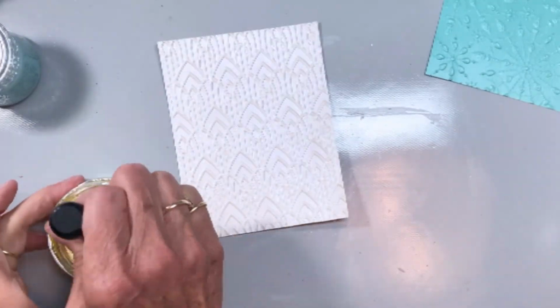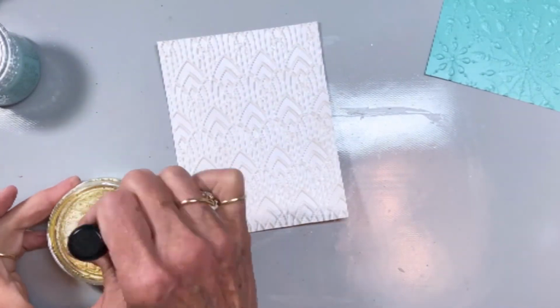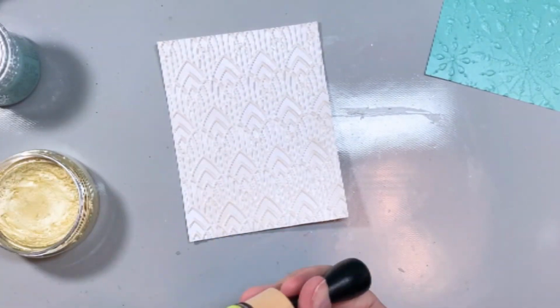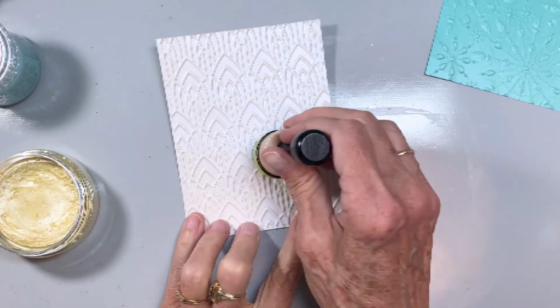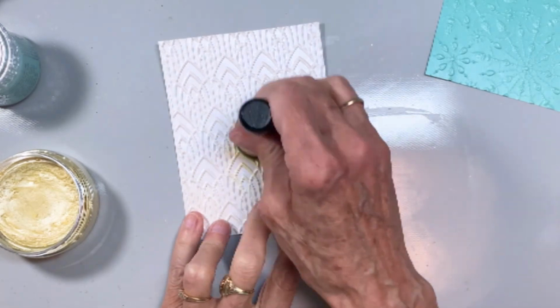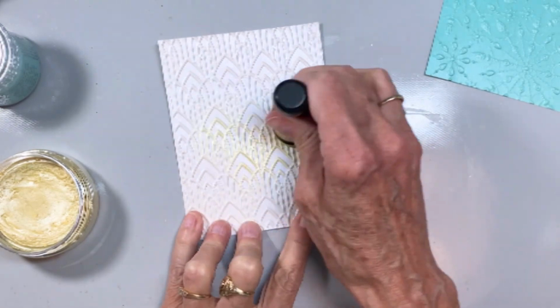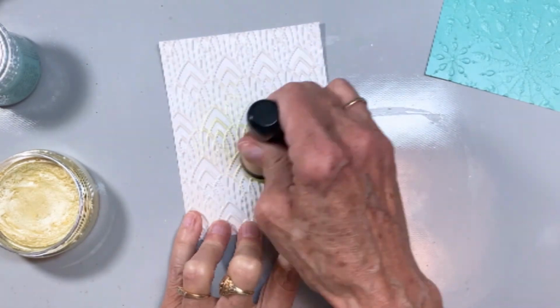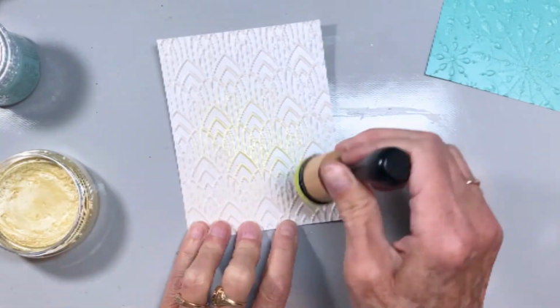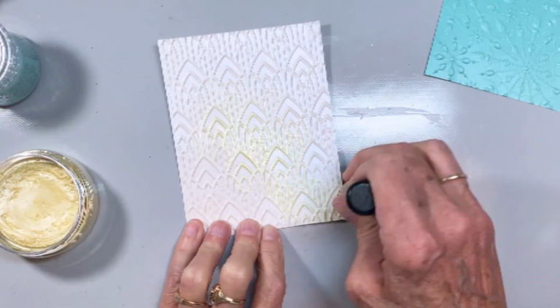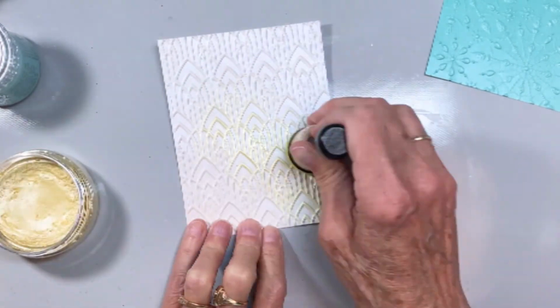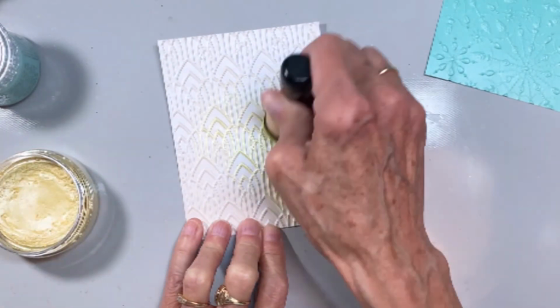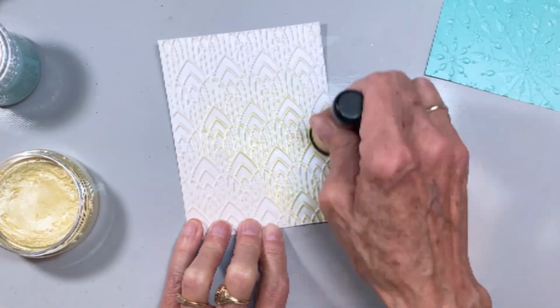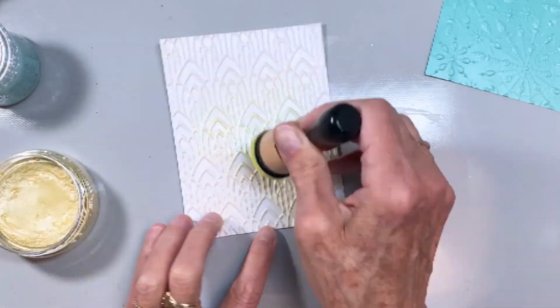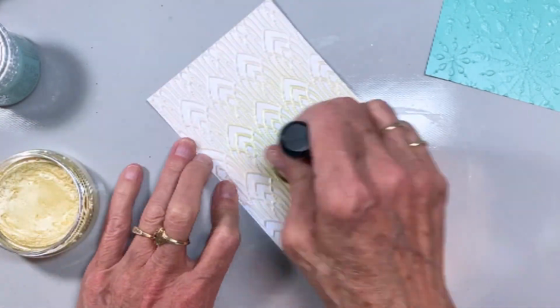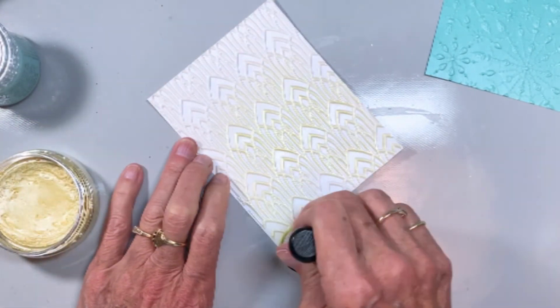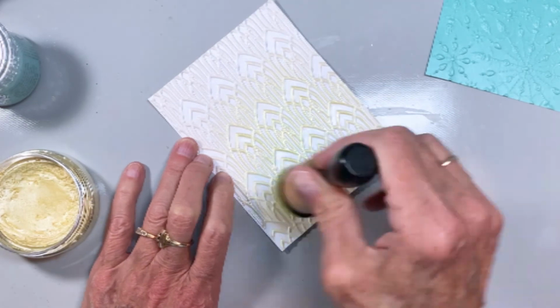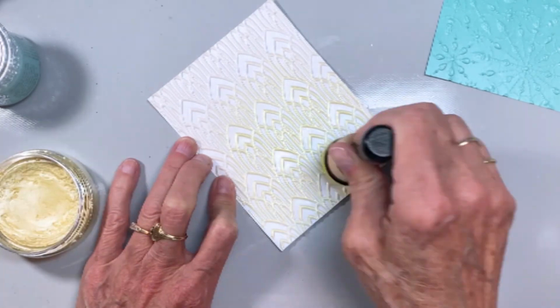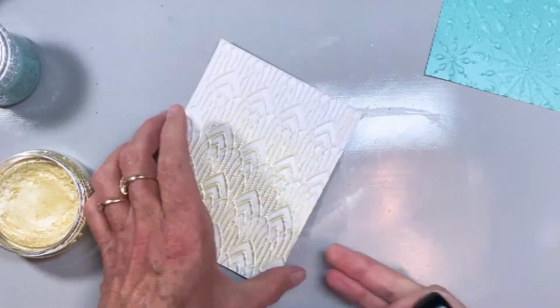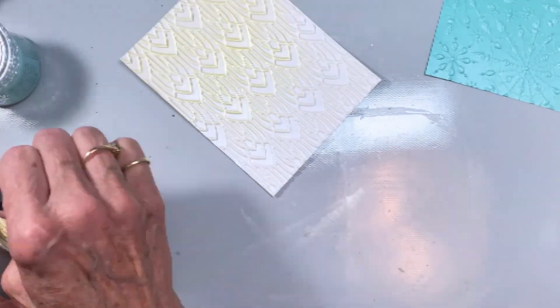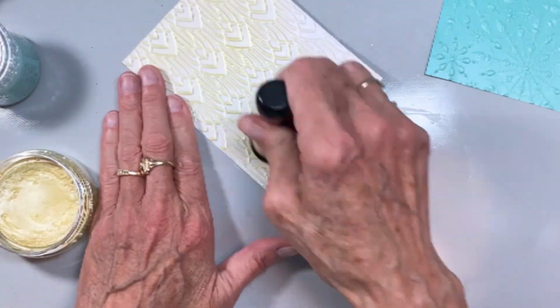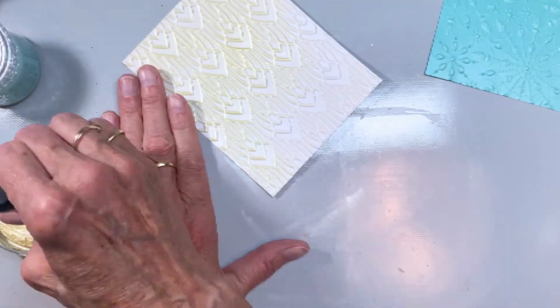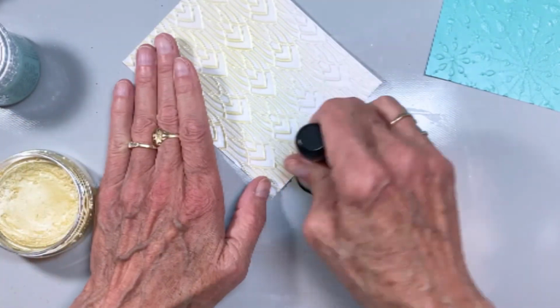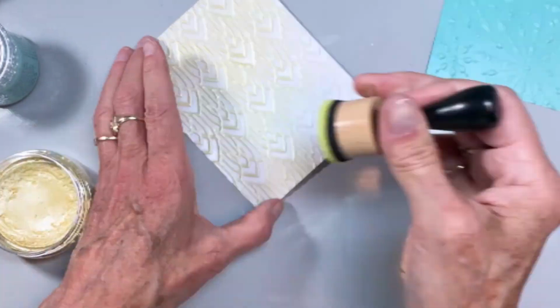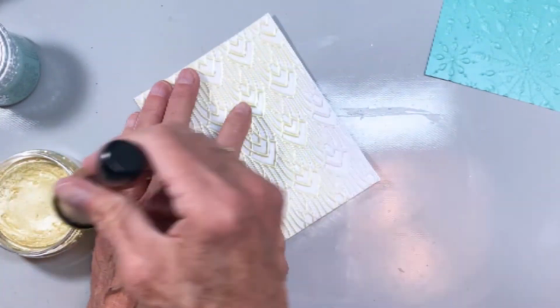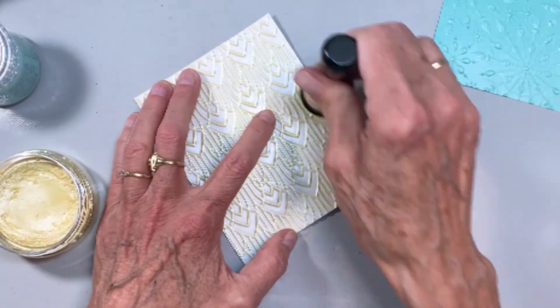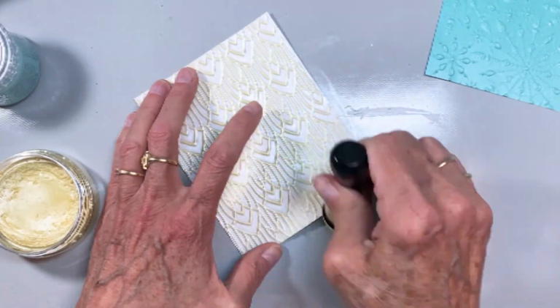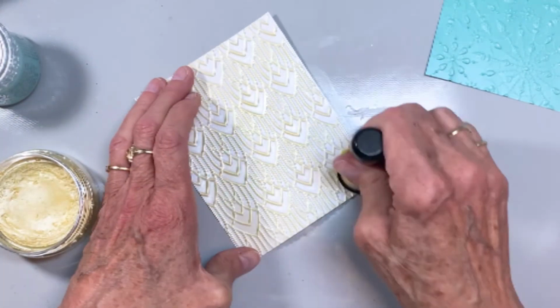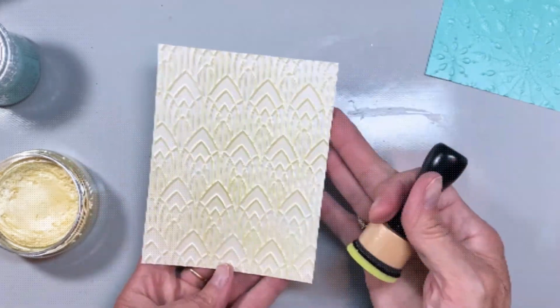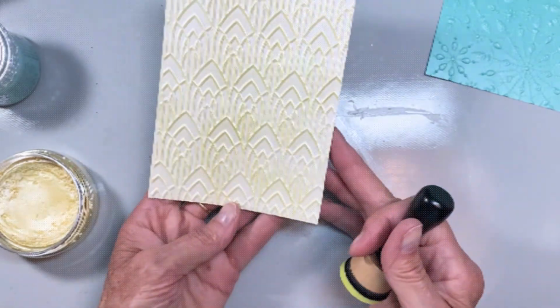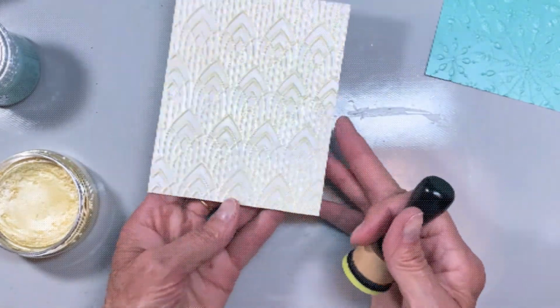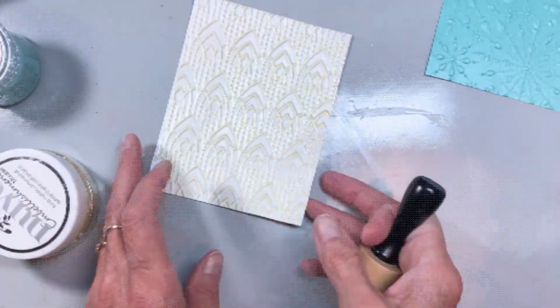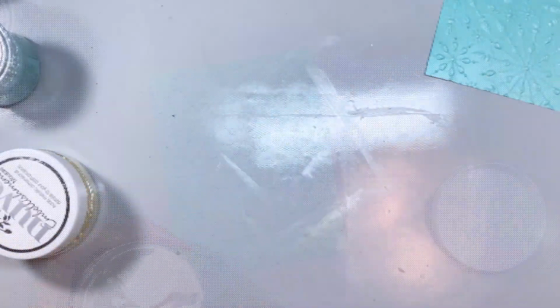Here I'm doing the same thing. This is an Opal embossed piece — Opal Stardream Metallic — and I'm using a yellow mousse that has a sort of gold tint to it. So again, we'll do that one.